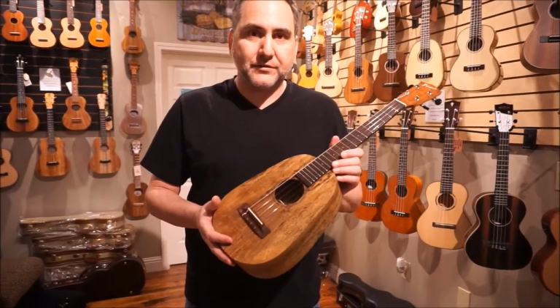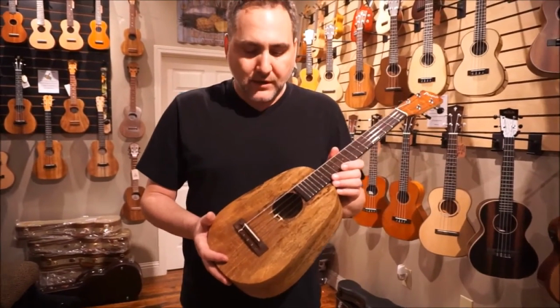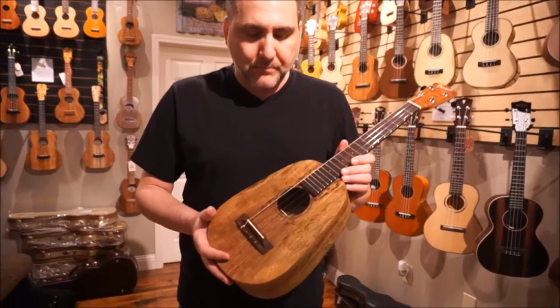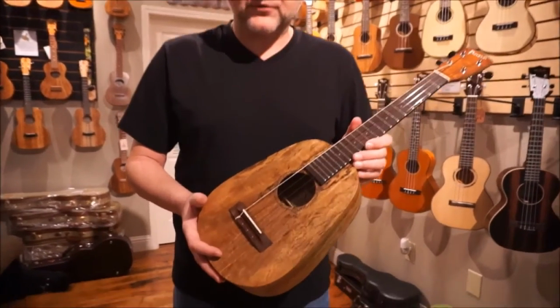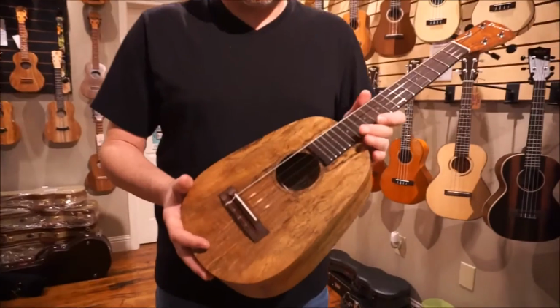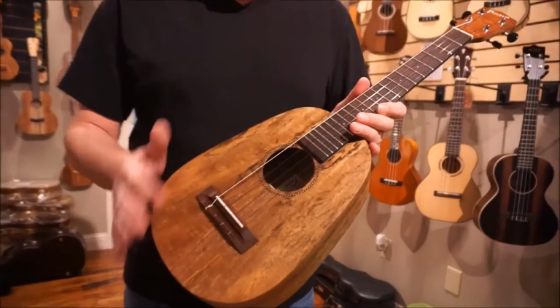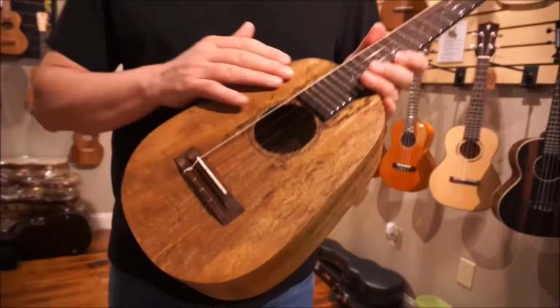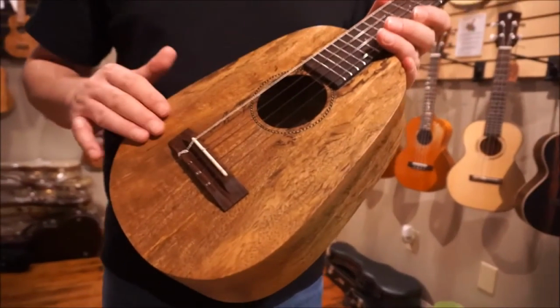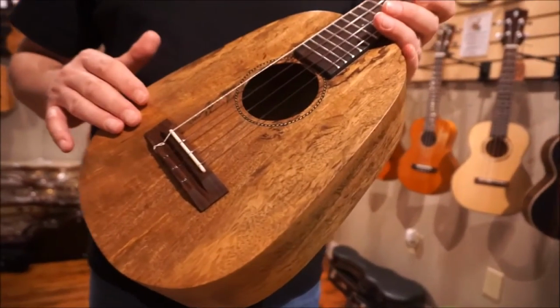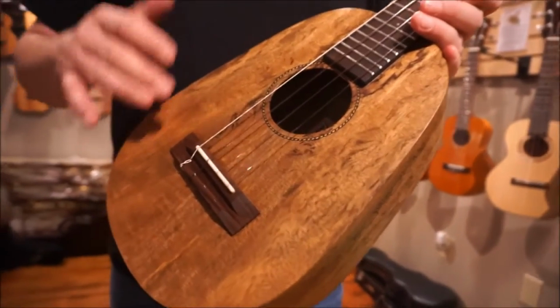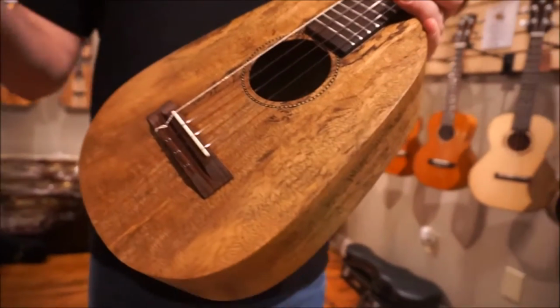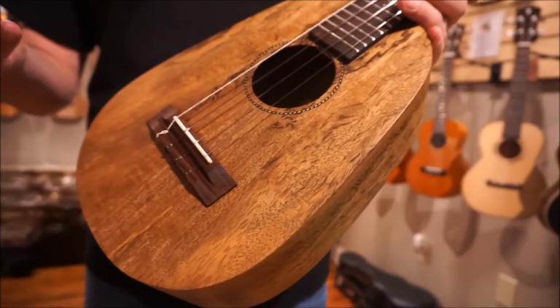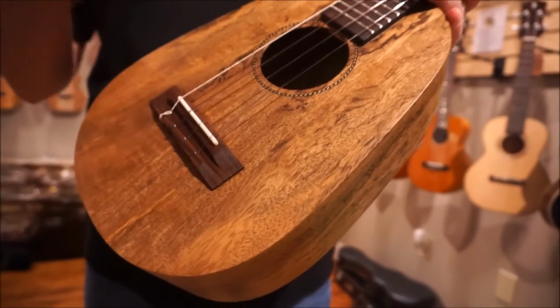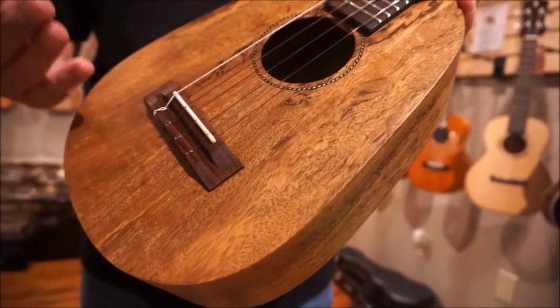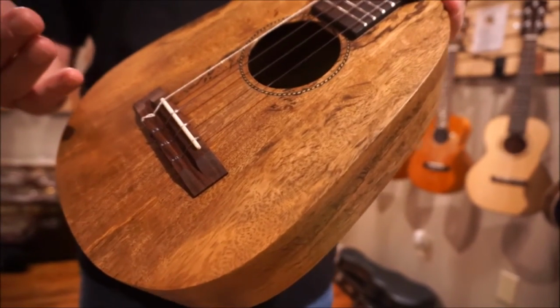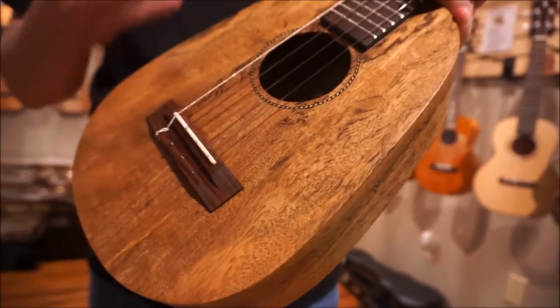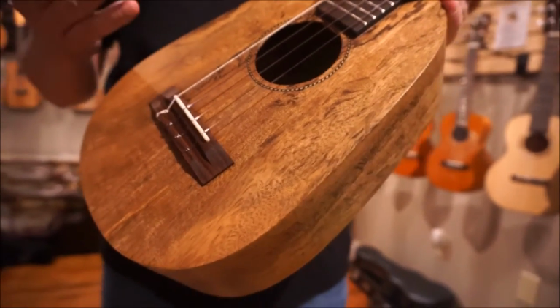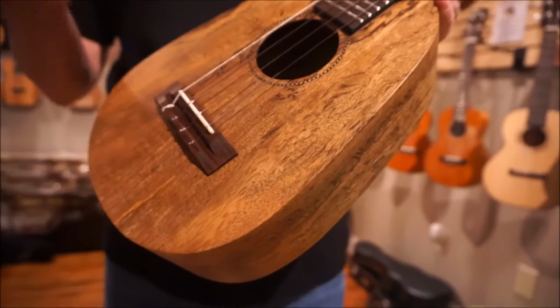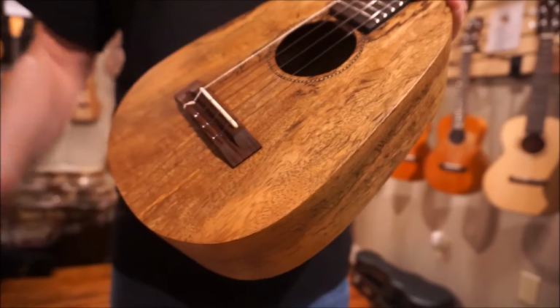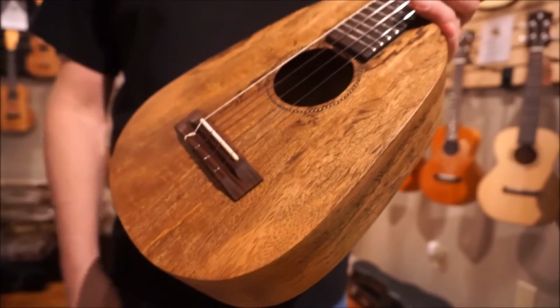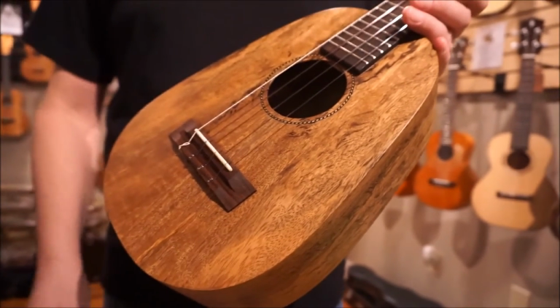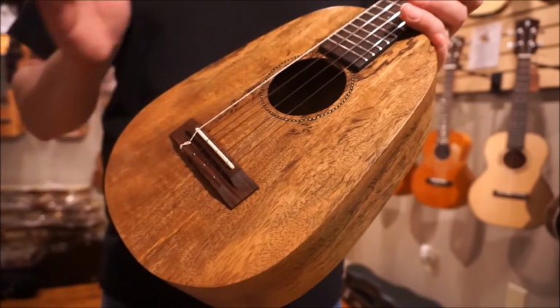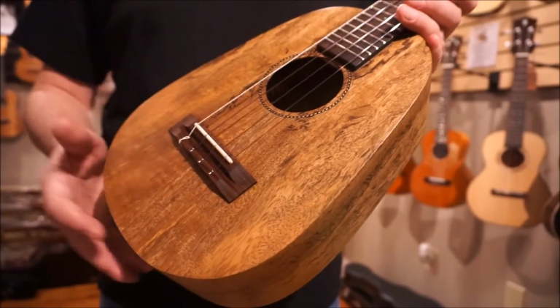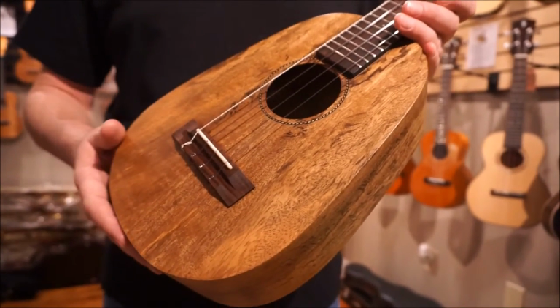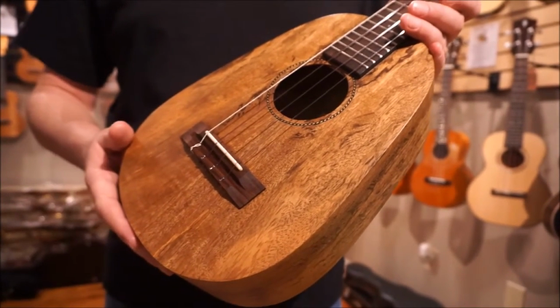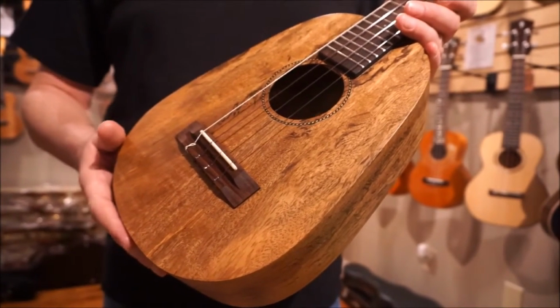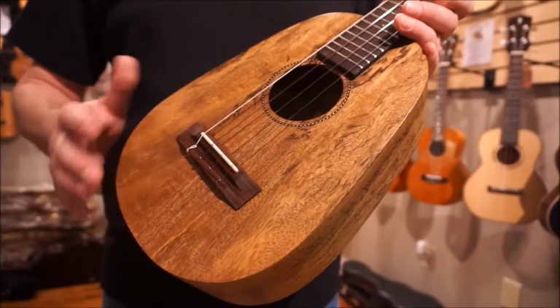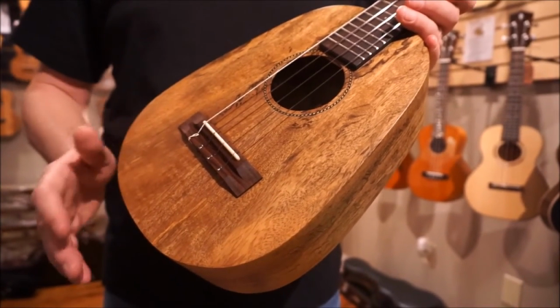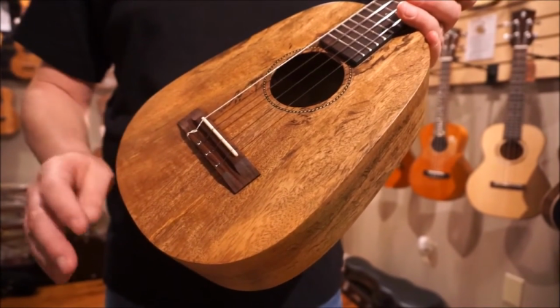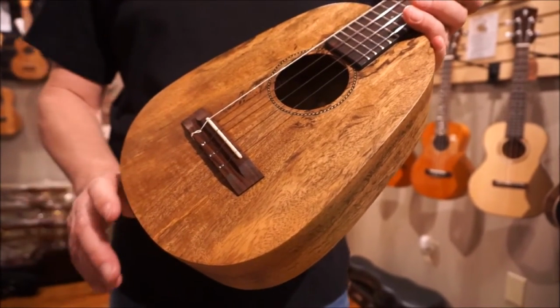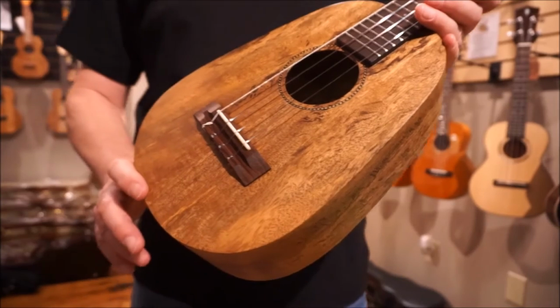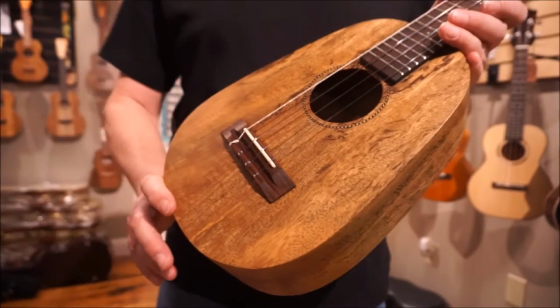This is mango wood. This particular one happens to be spalted. We have different ones — sometimes it's a straight grain, sometimes you get a spalt. So if you're particular about your toned wood, just let us know and we'll do the best we can to get it for you.